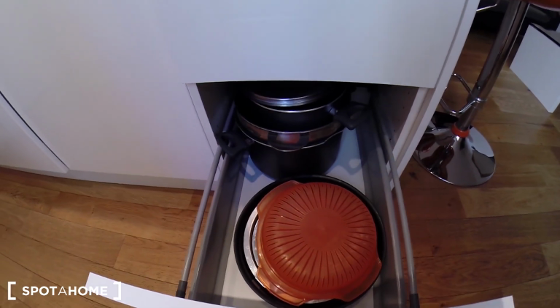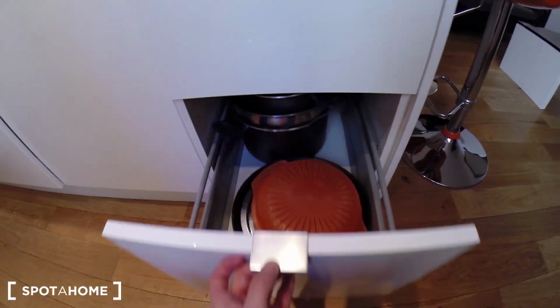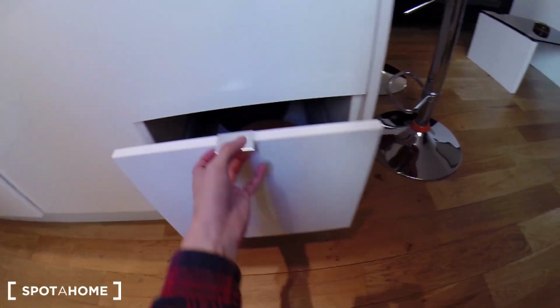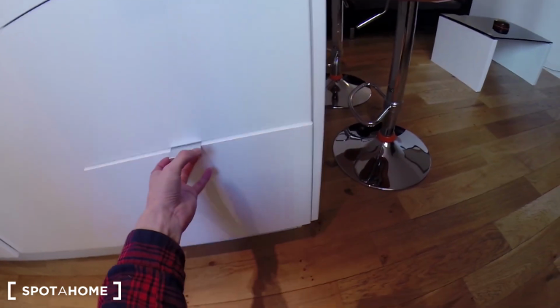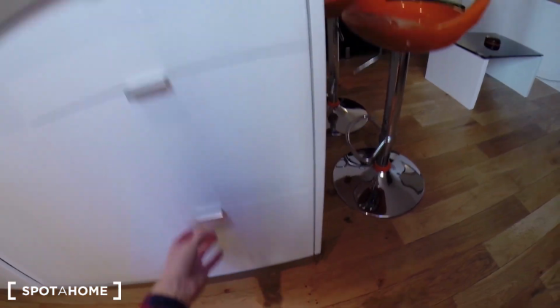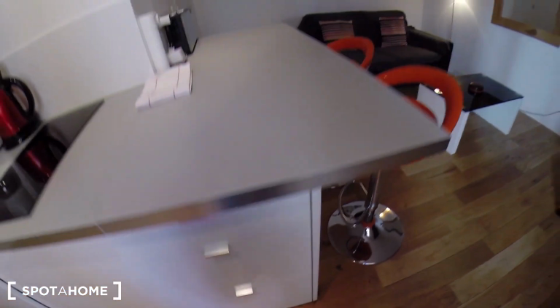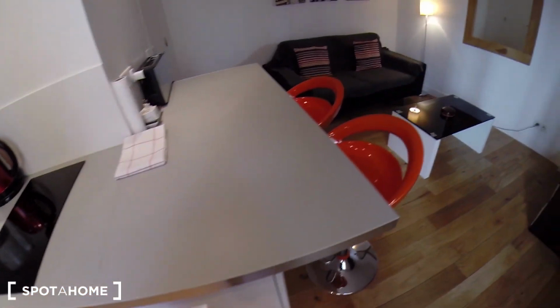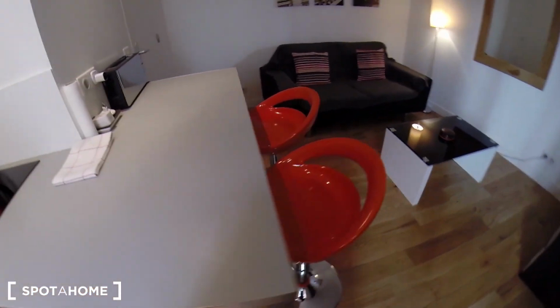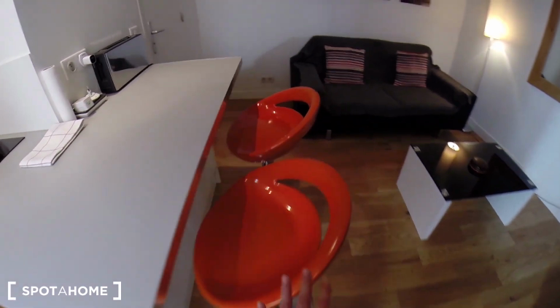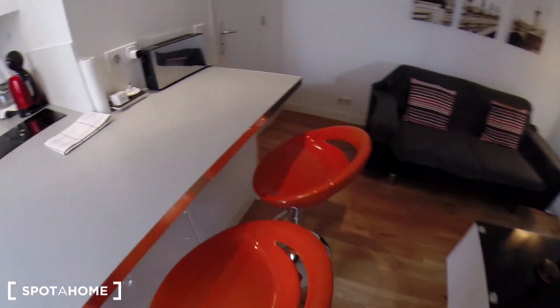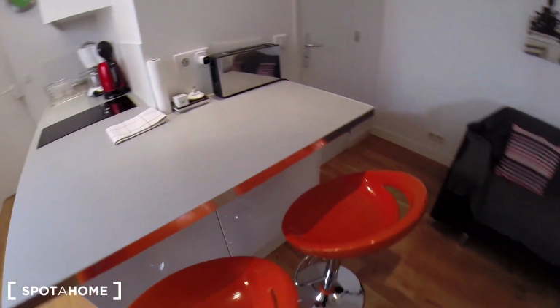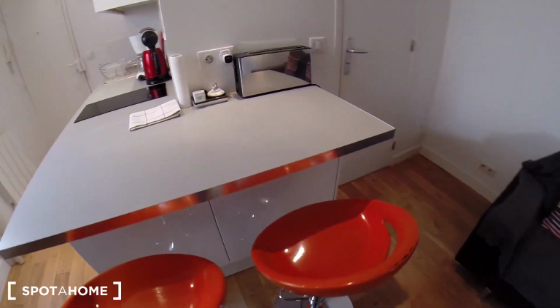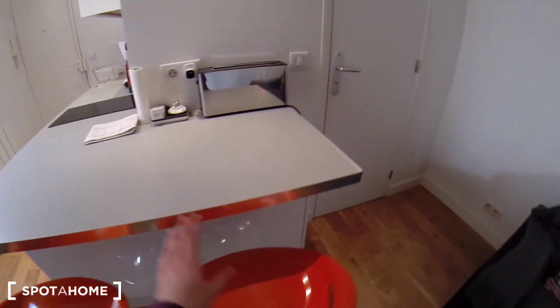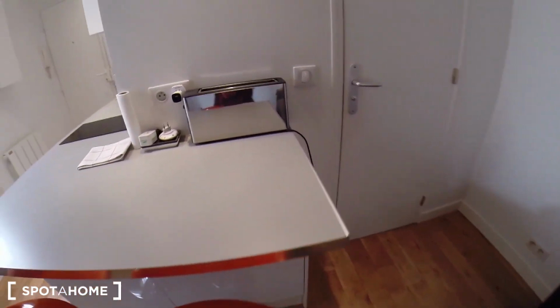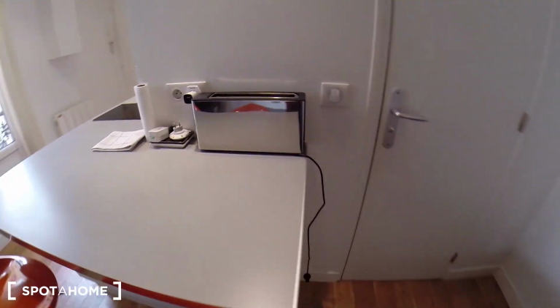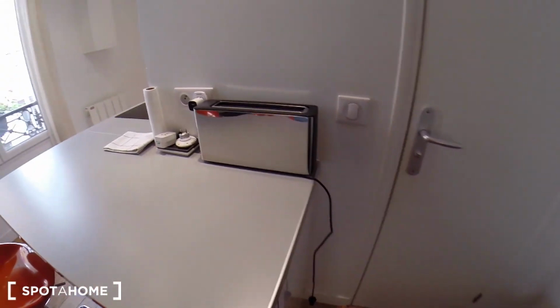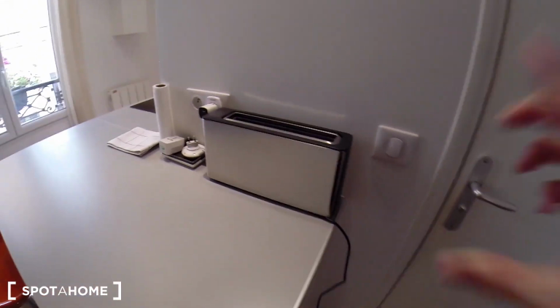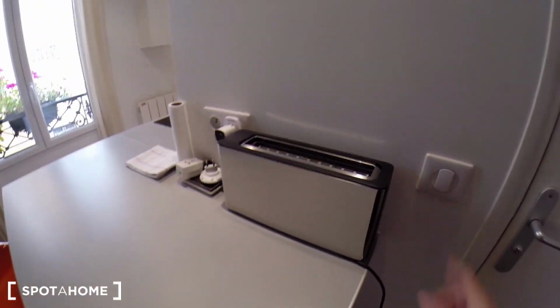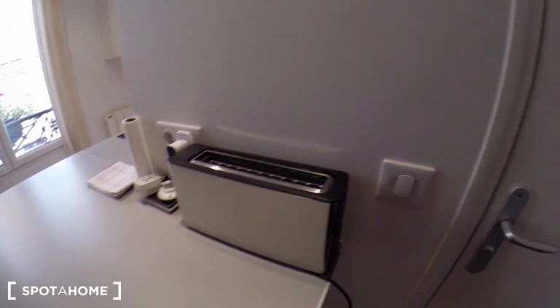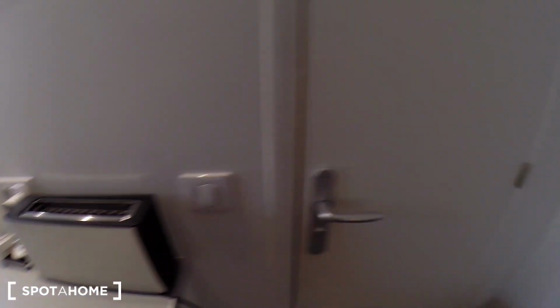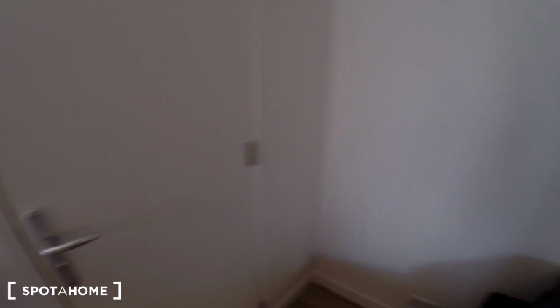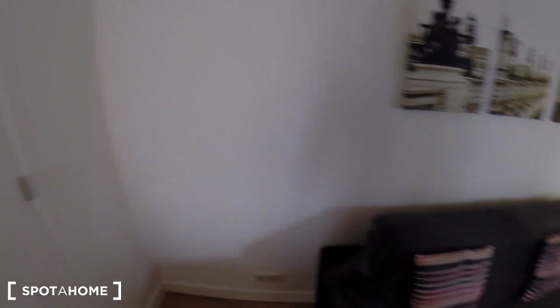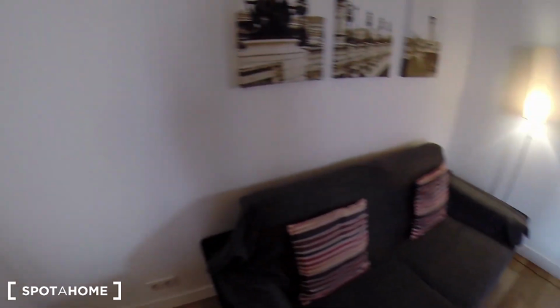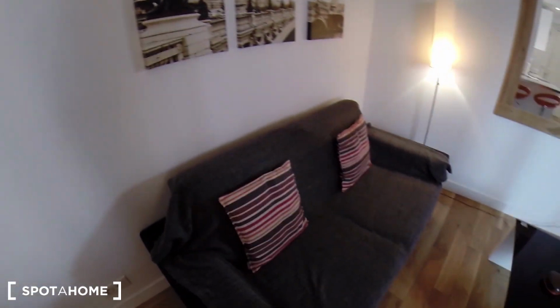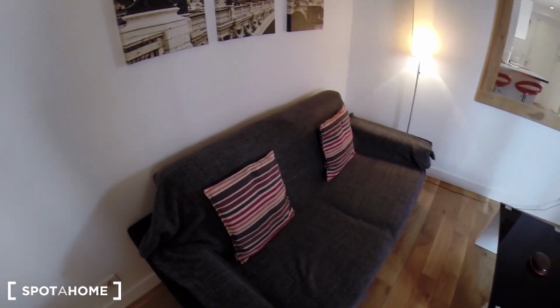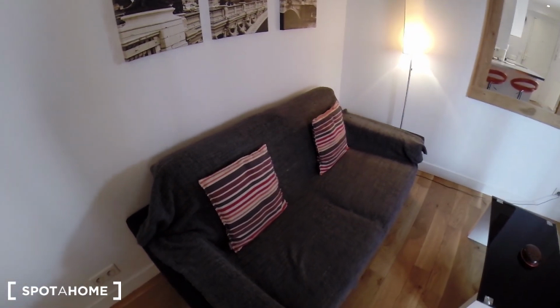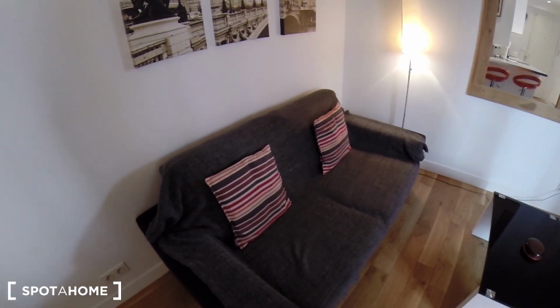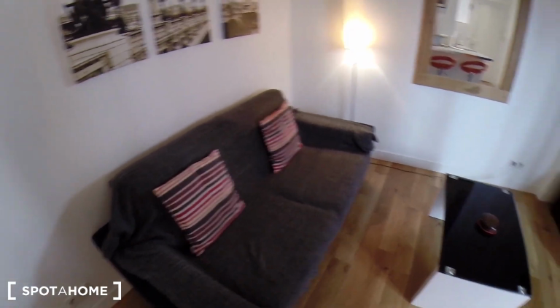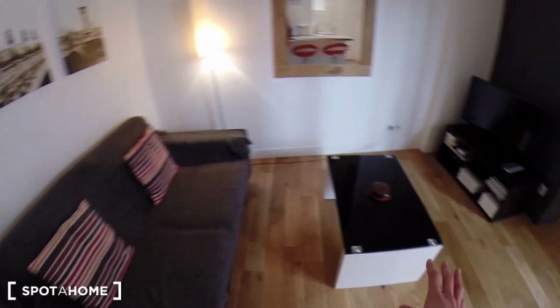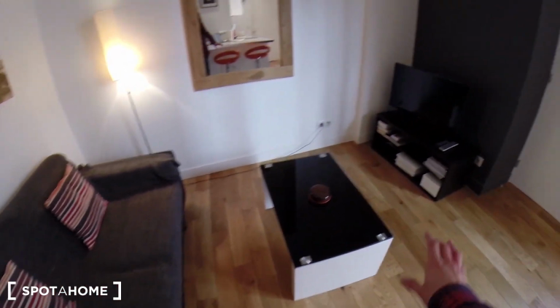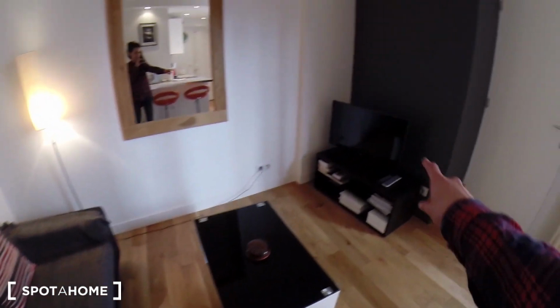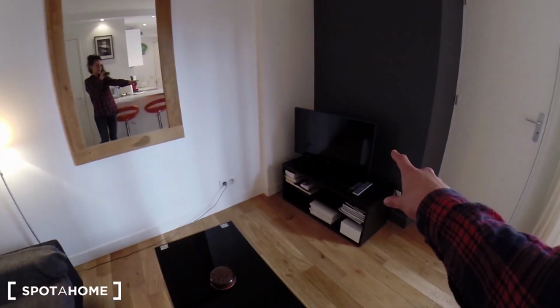You have the pots here. Here you have a small bar where you can eat. It's a toaster. You have the sofa, small table, and the TV.